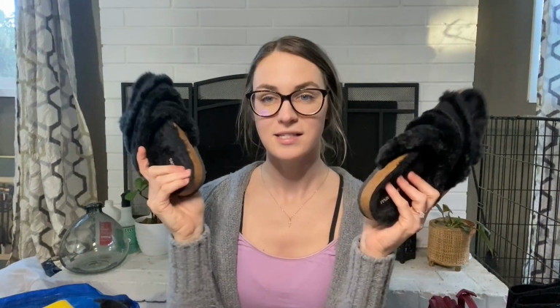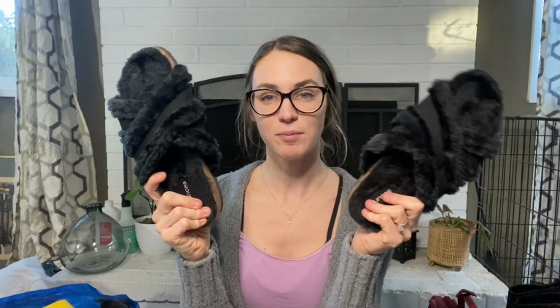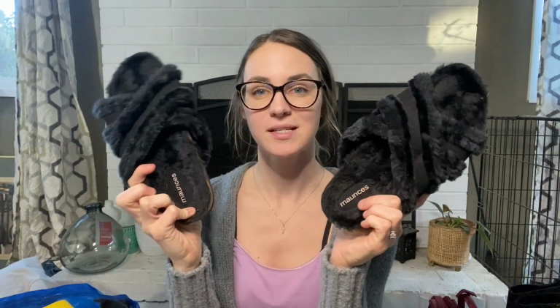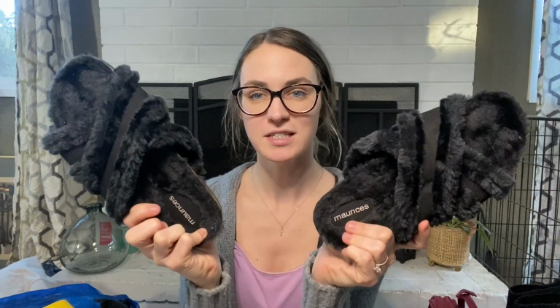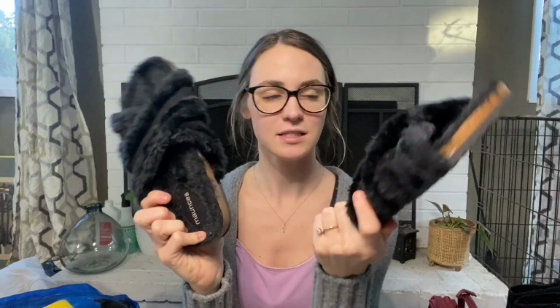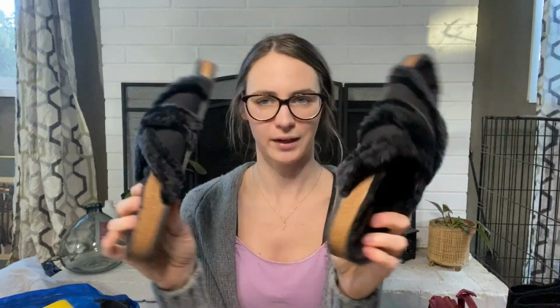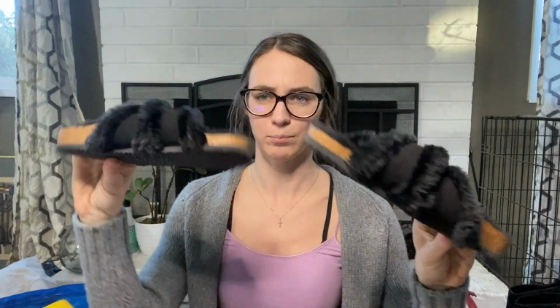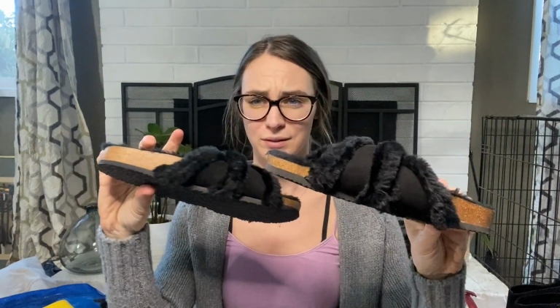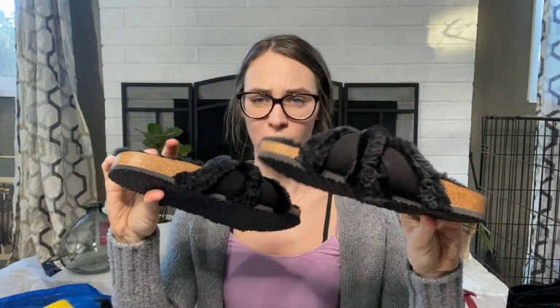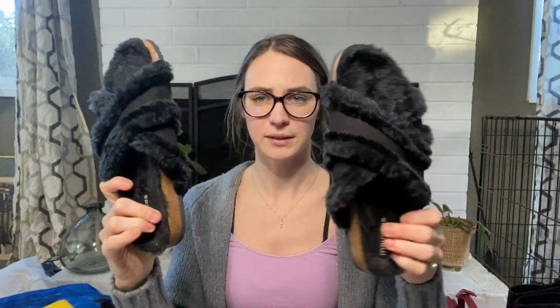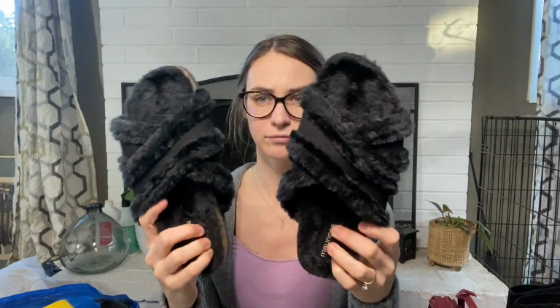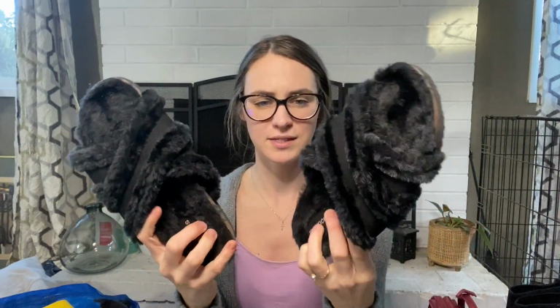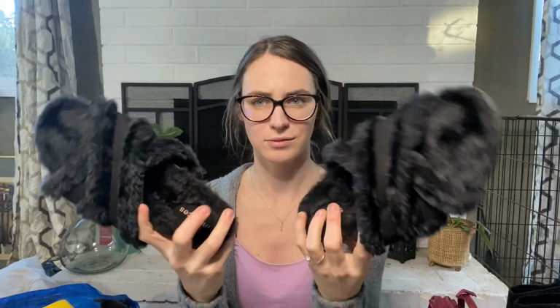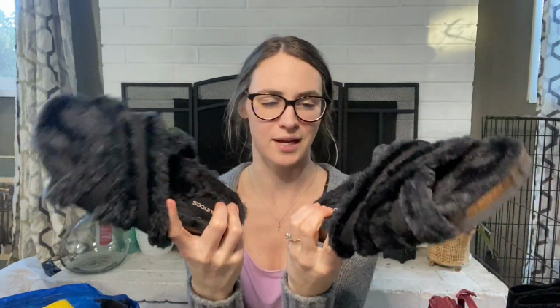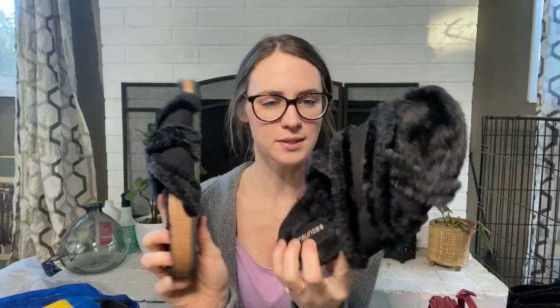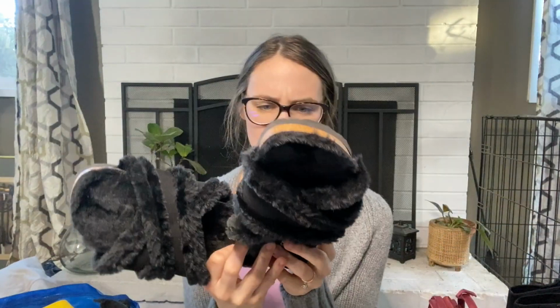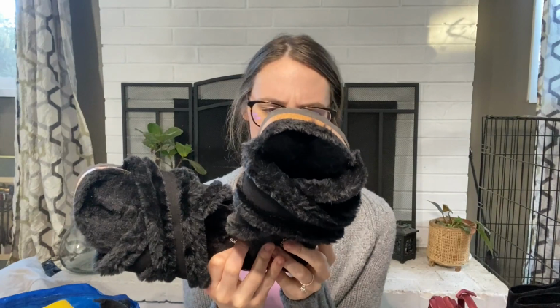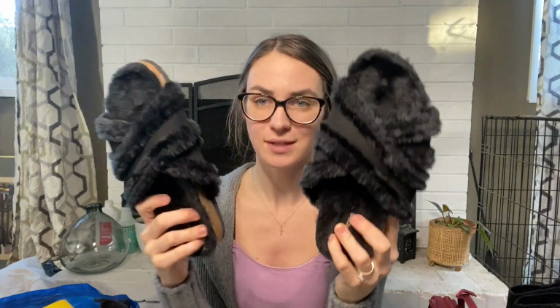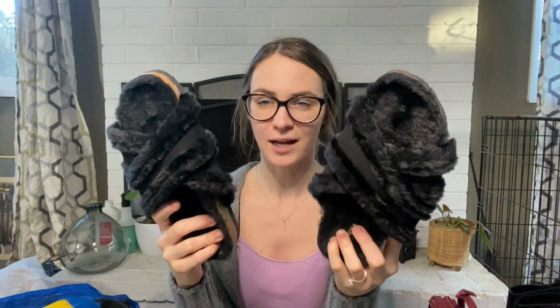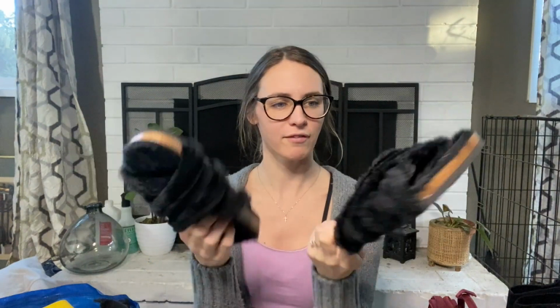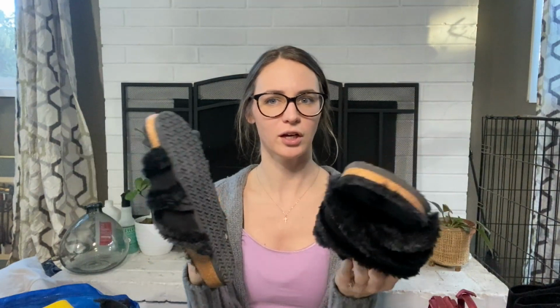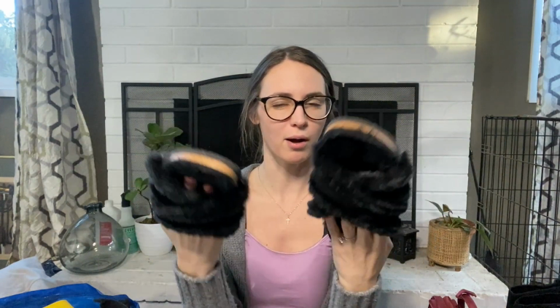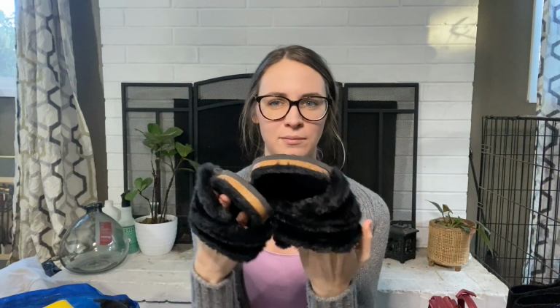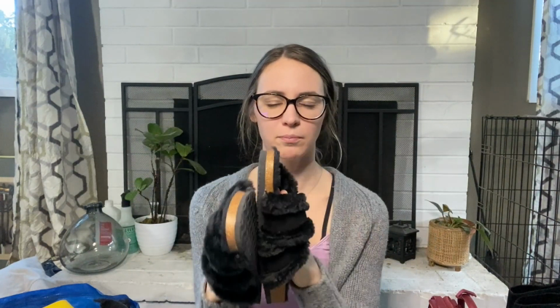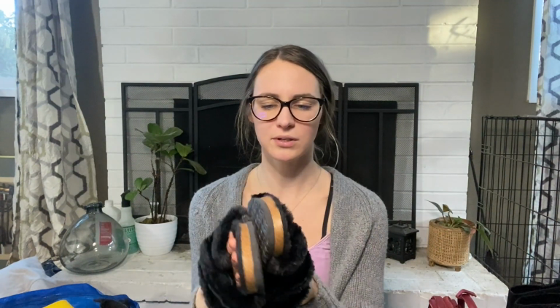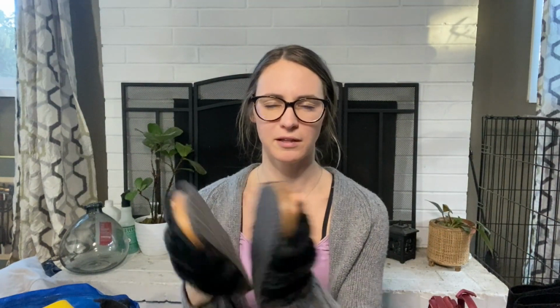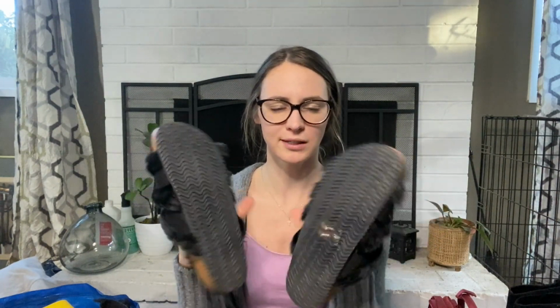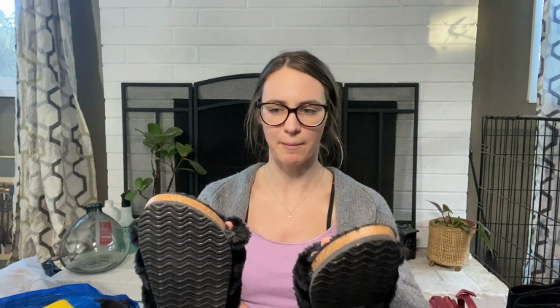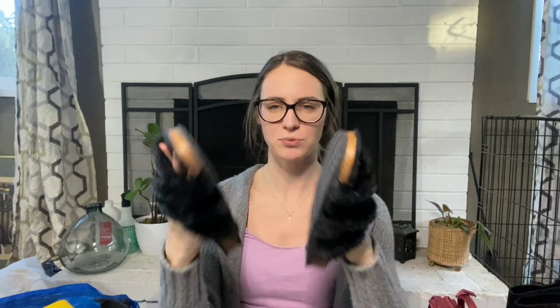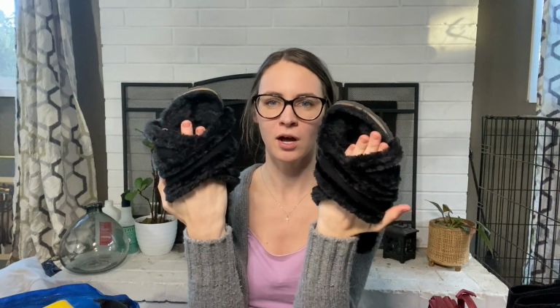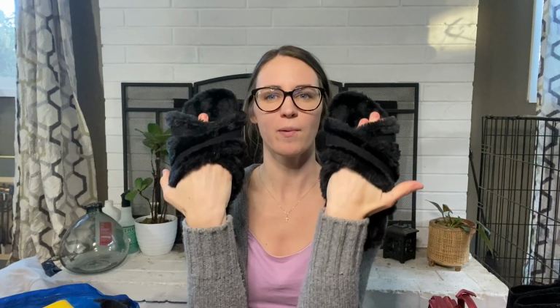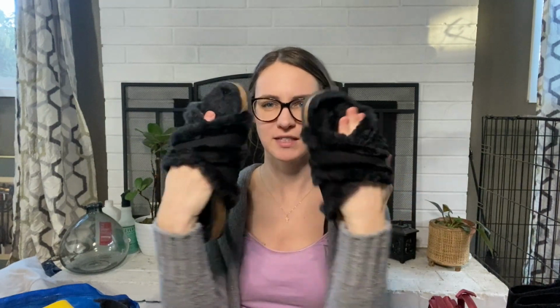I decided to pick up these Marisi Birkenstock-style fuzzy sandals, size nine. I figured I'd take them to Plato's Closet, but I think I'm just going to list them on Poshmark for about $15.